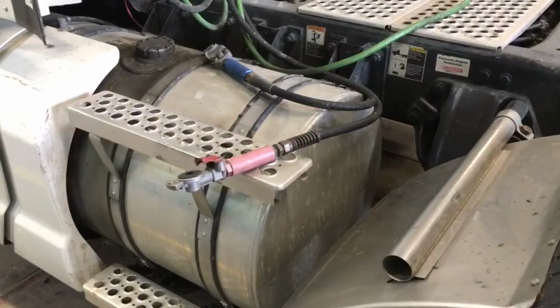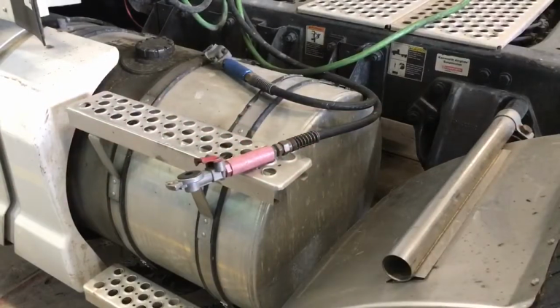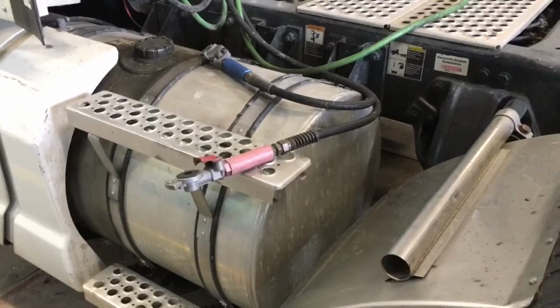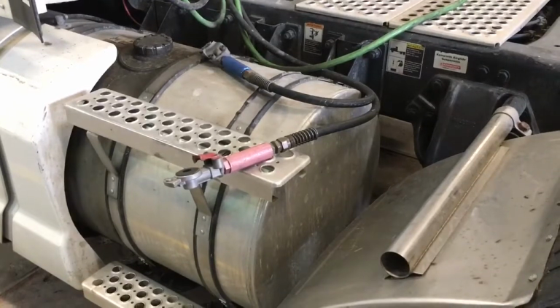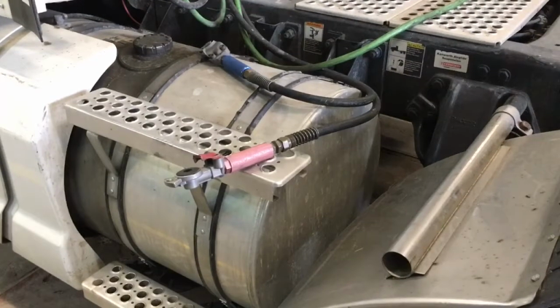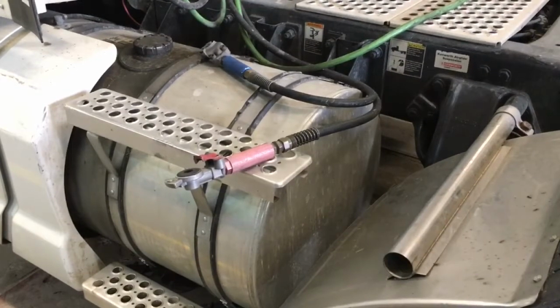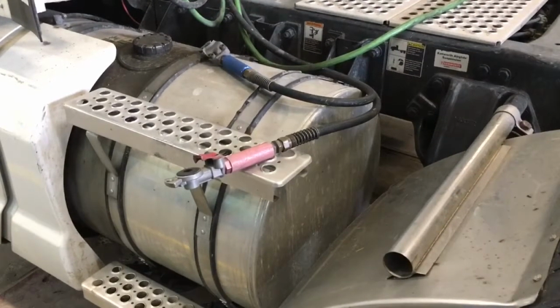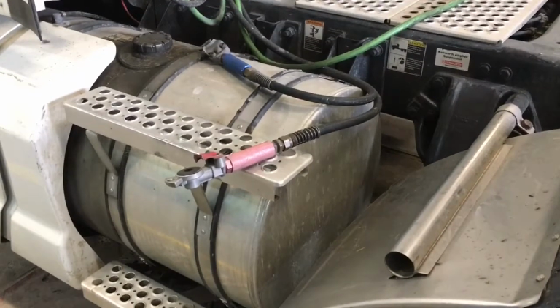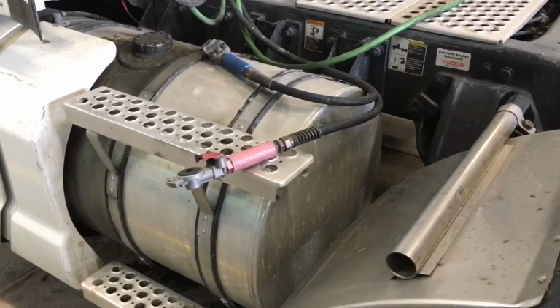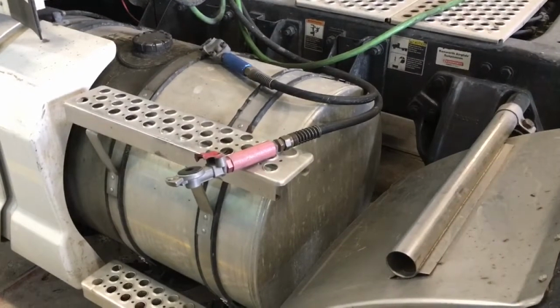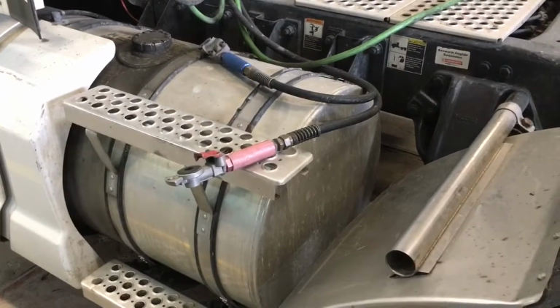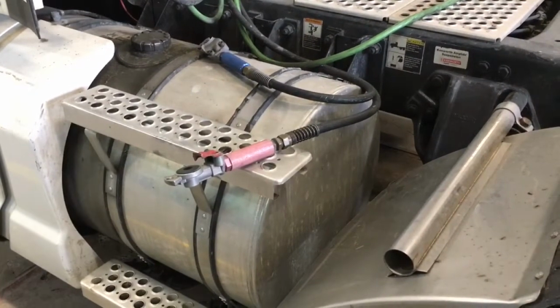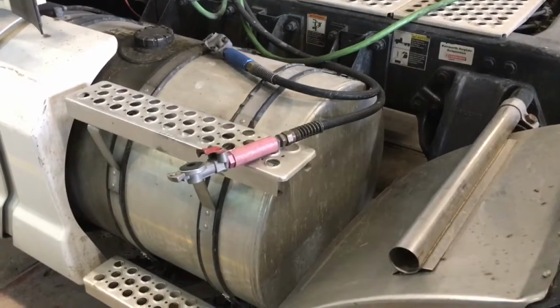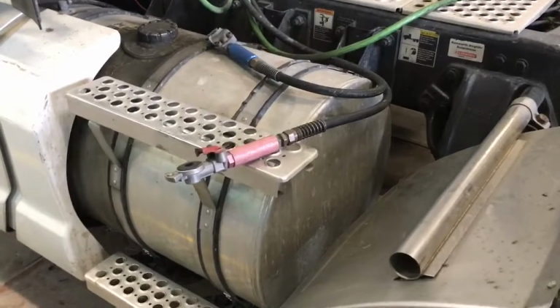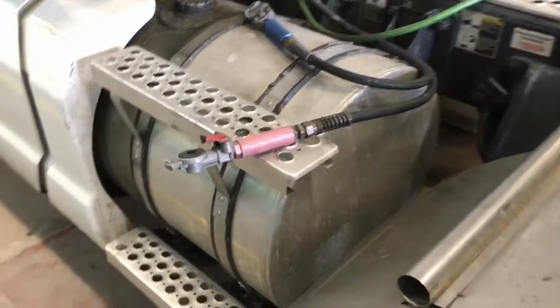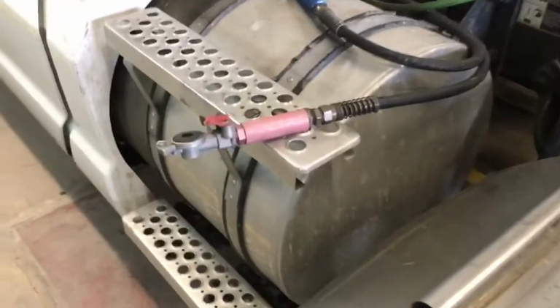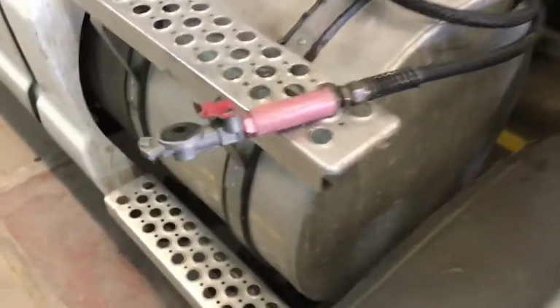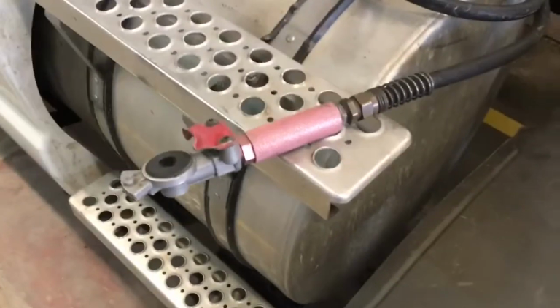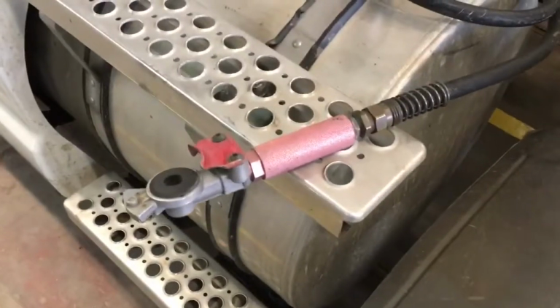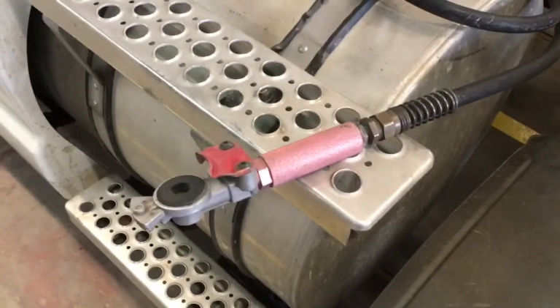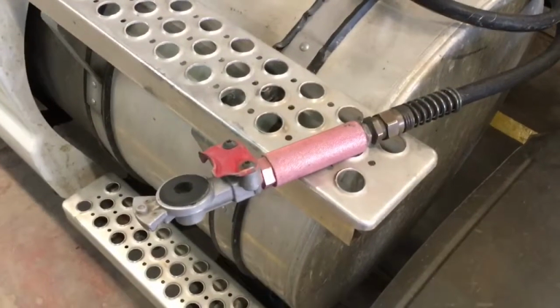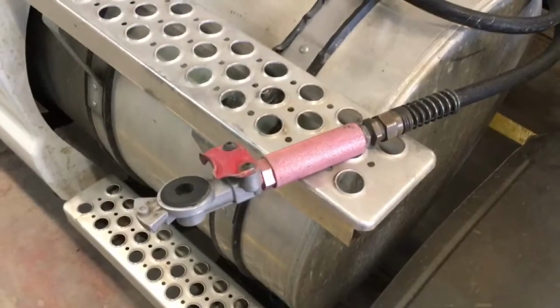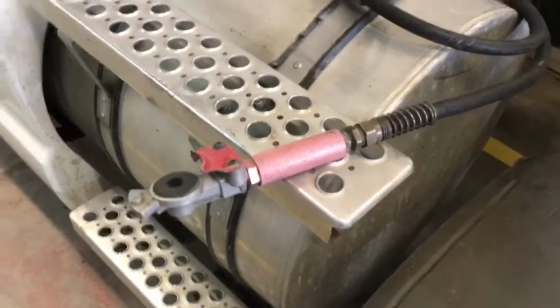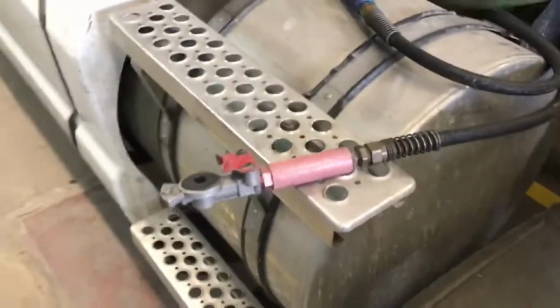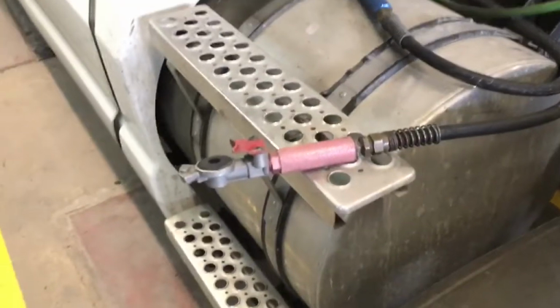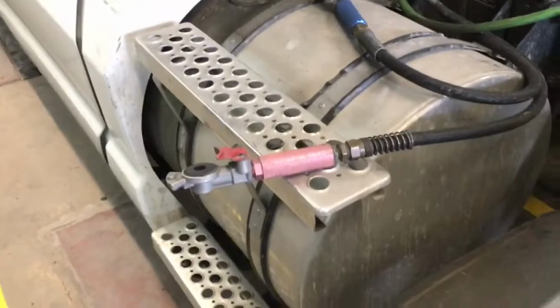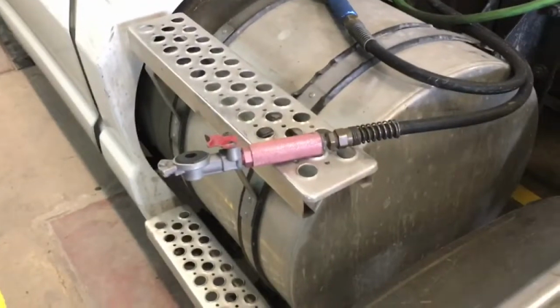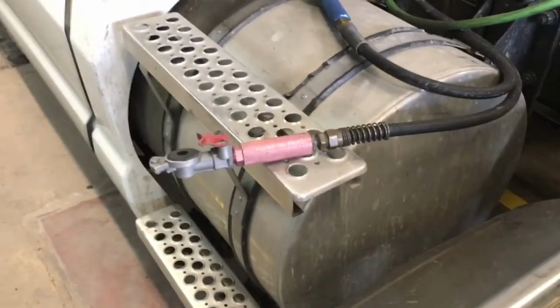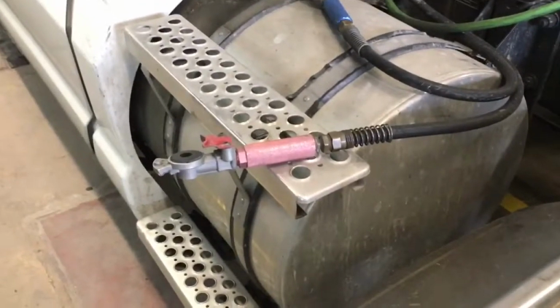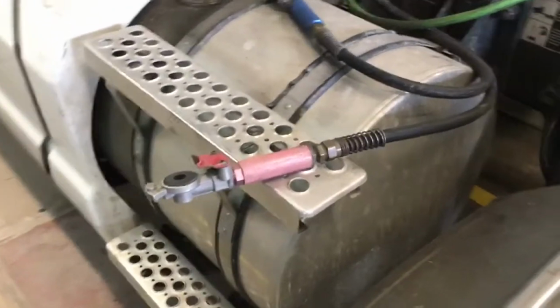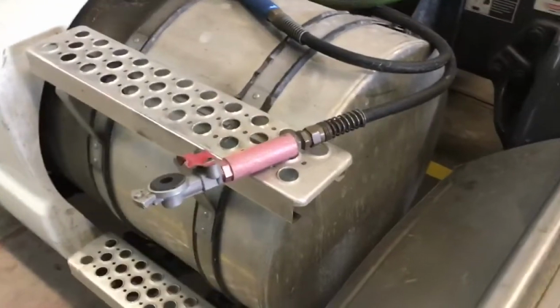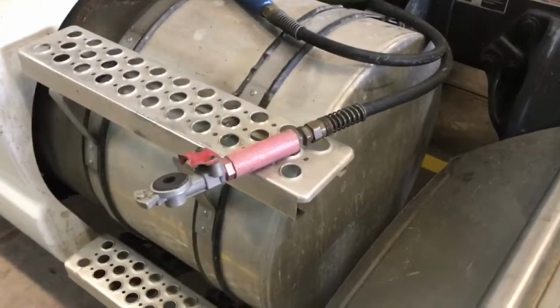Today guys, we're going to talk about Glad Hand Seals and how to replace the rubbers. As you can see, that's a Glad Hand — you can see the rubber seal inside — and we're going to show you how to pull them out and put a new one in.